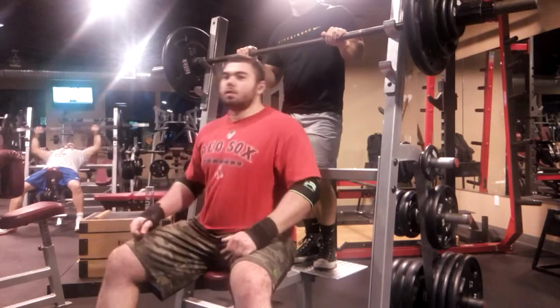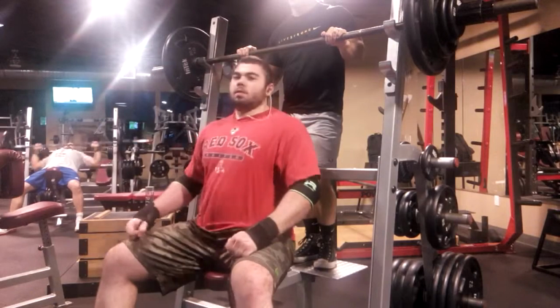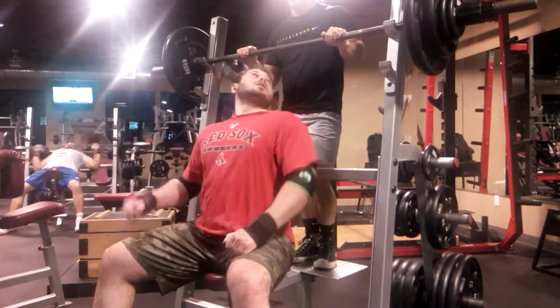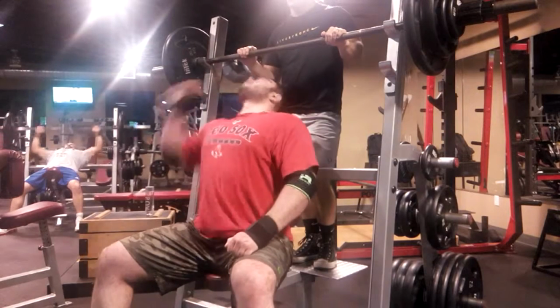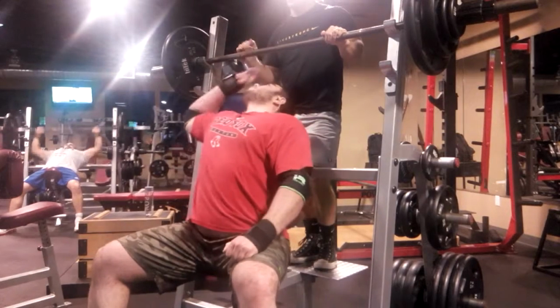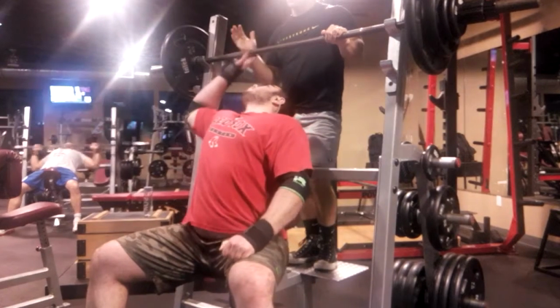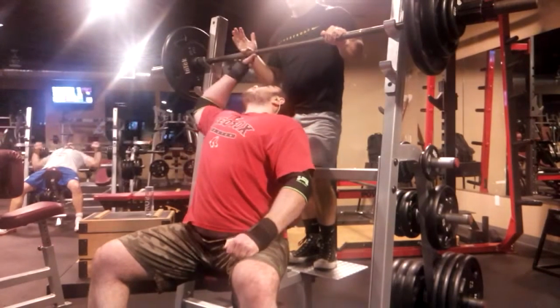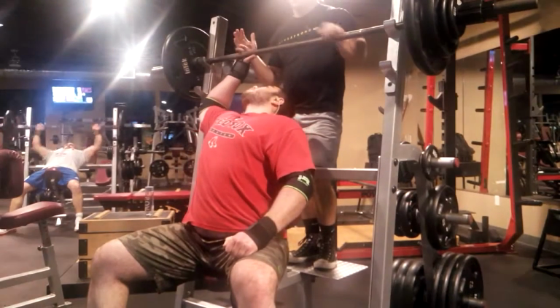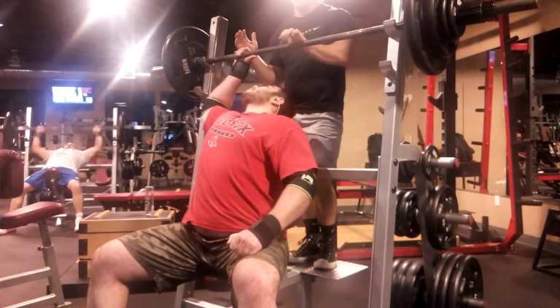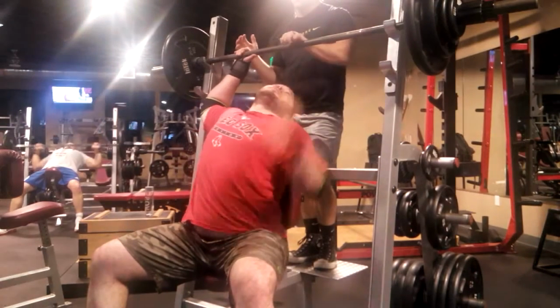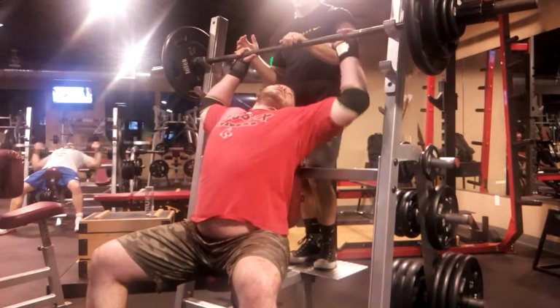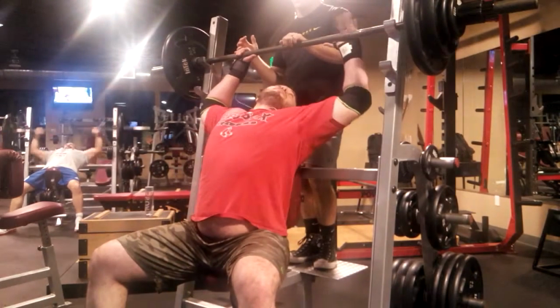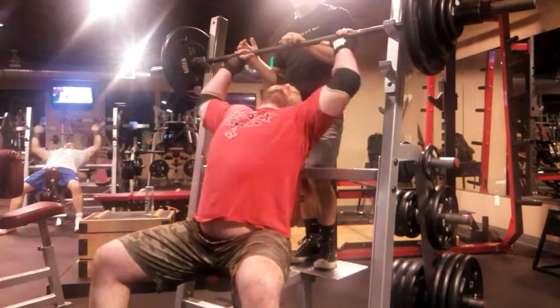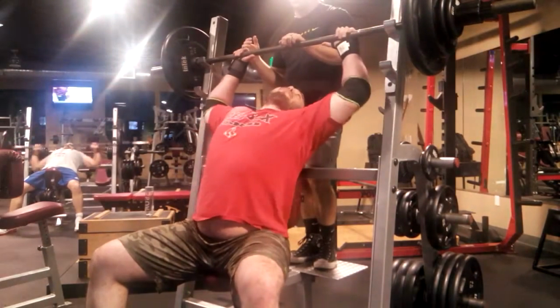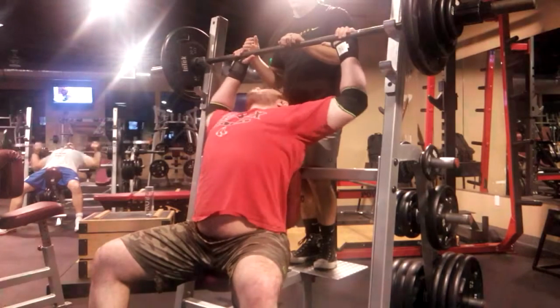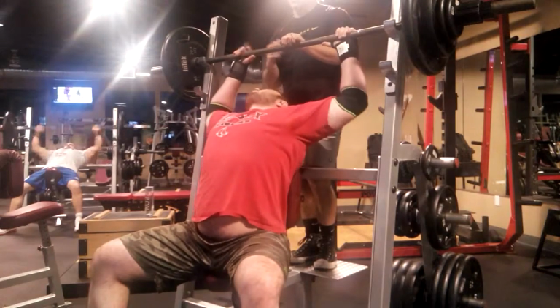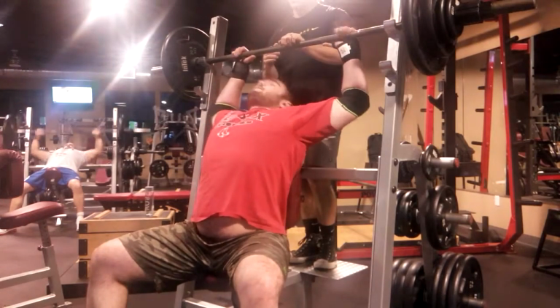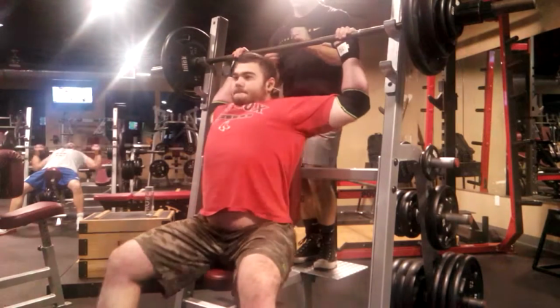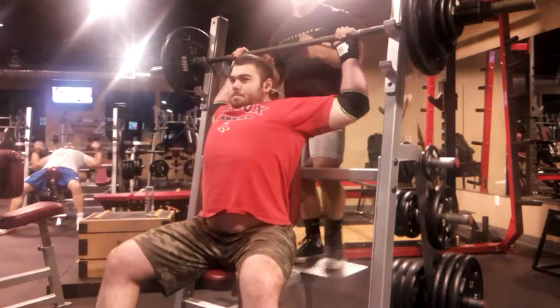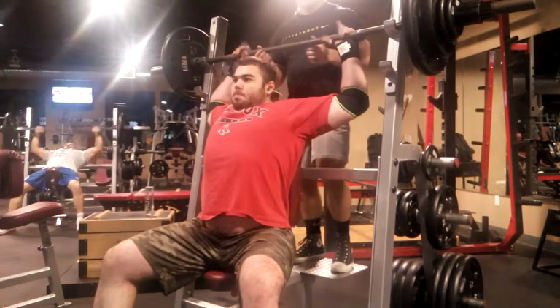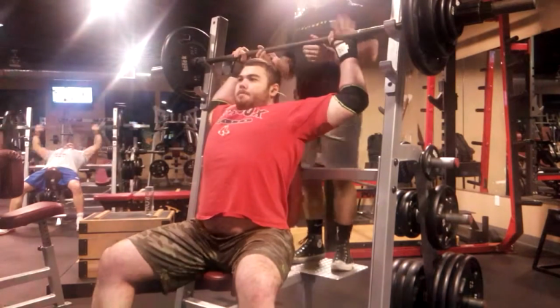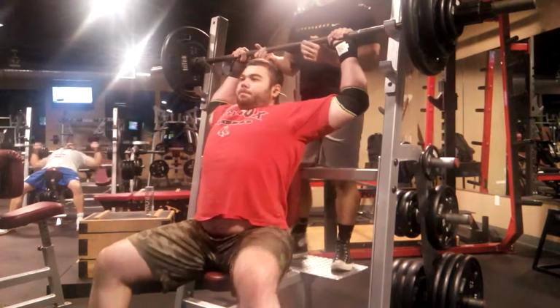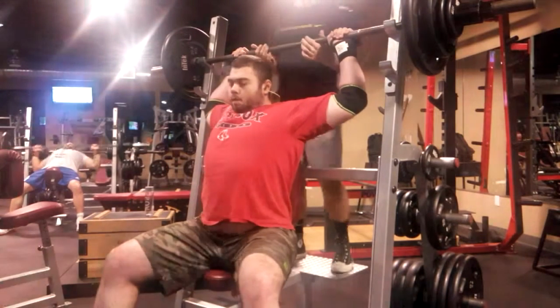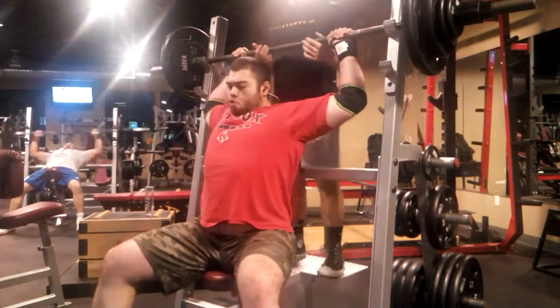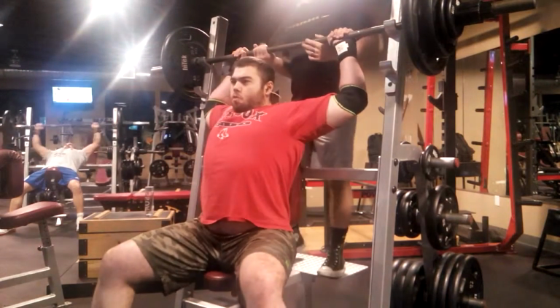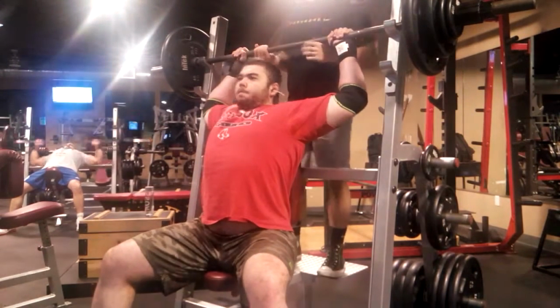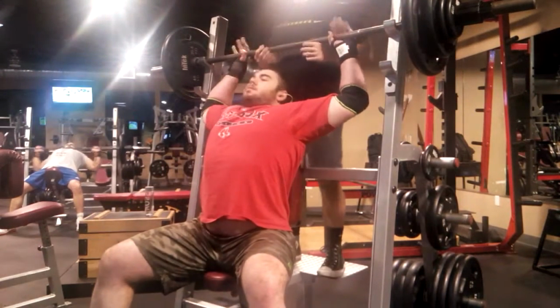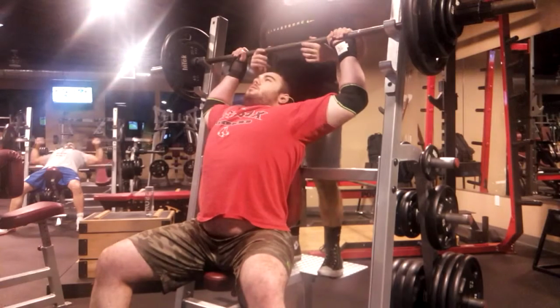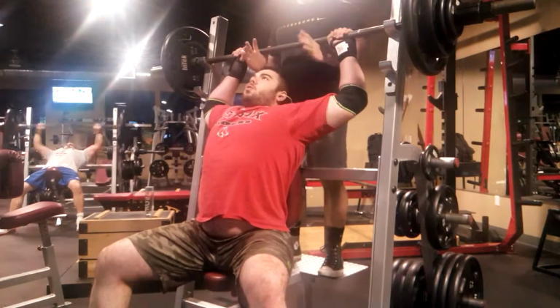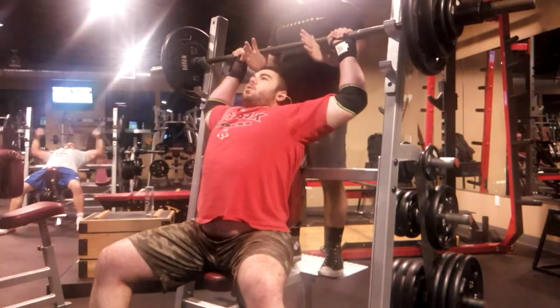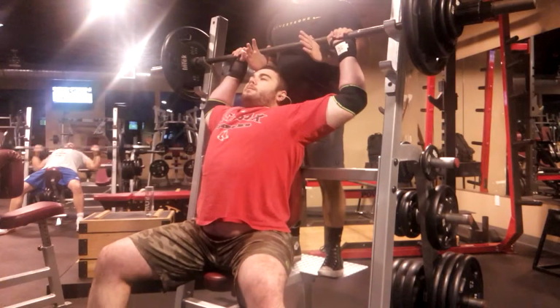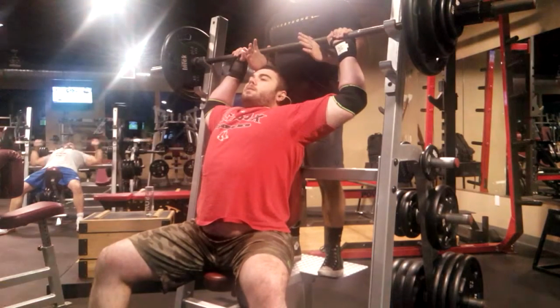We're going to hit five times, and we're going to try to kind of squeeze the back out. Push on one leg — we'll do one leg, one cut, and then switch the other one and we'll do half and half.